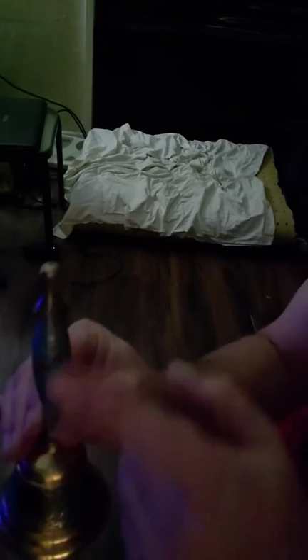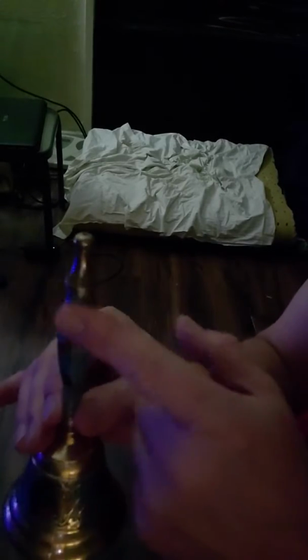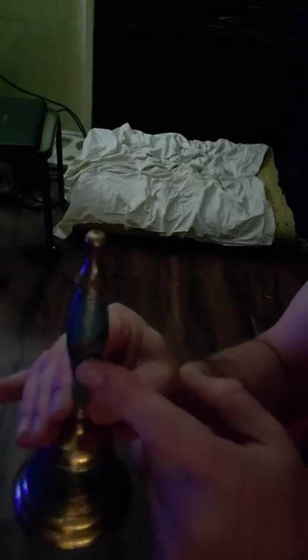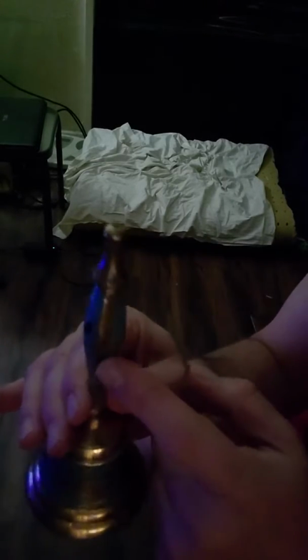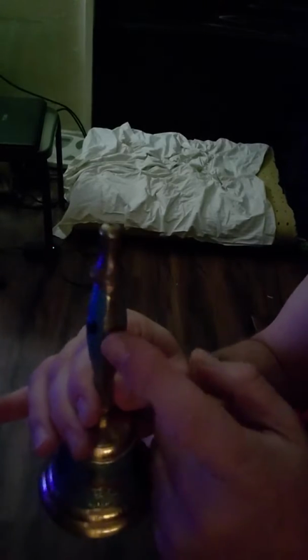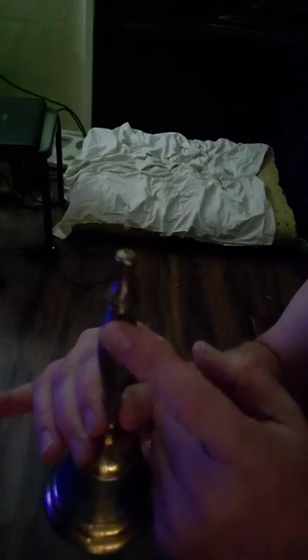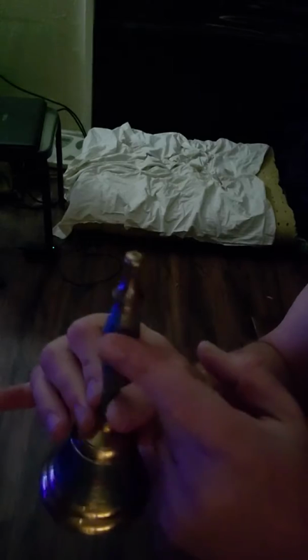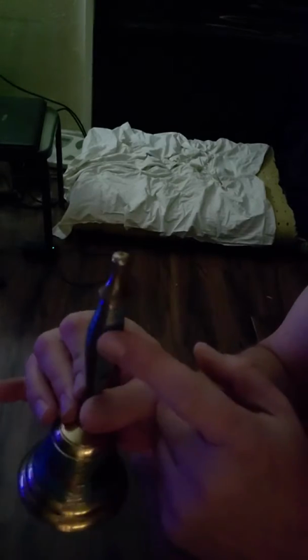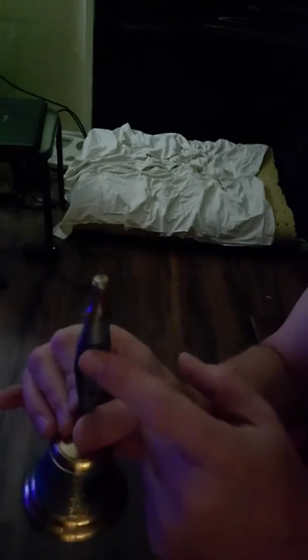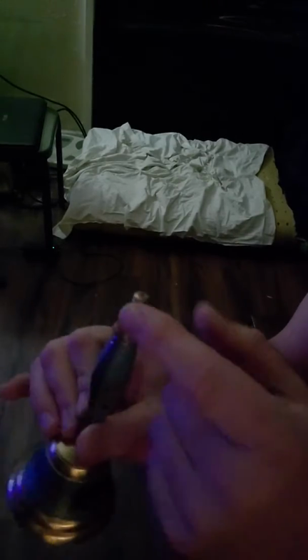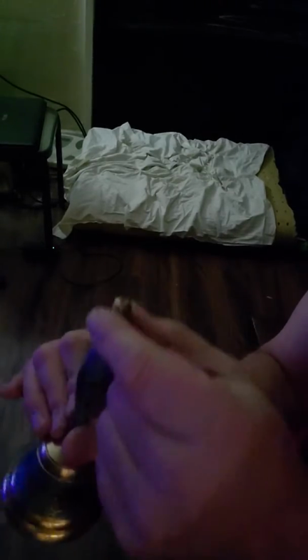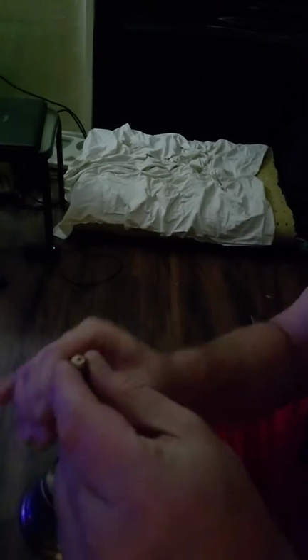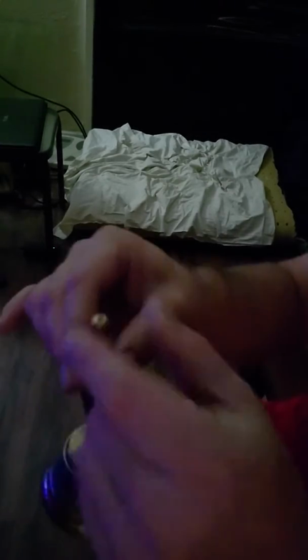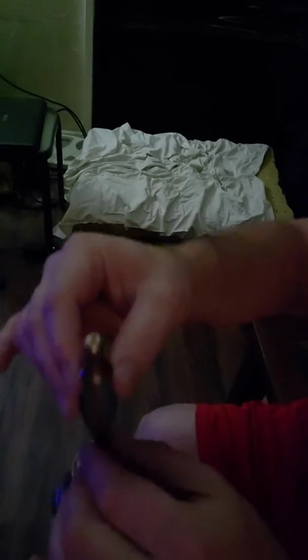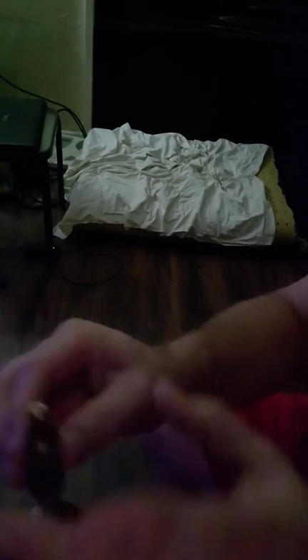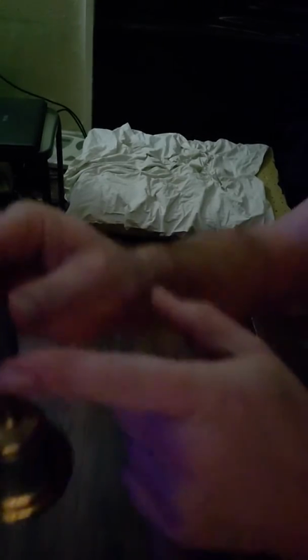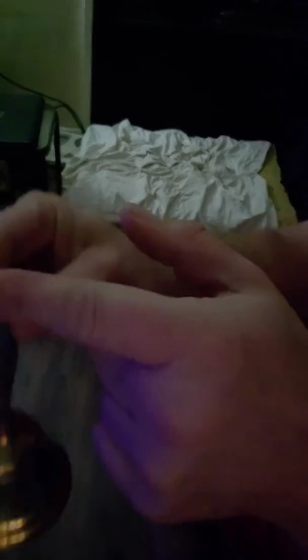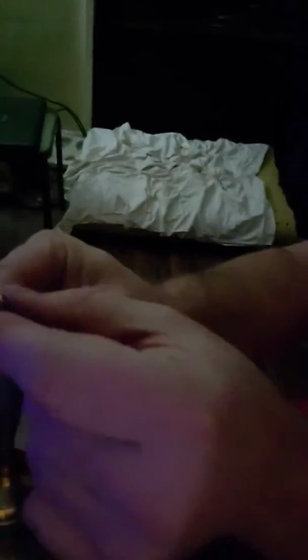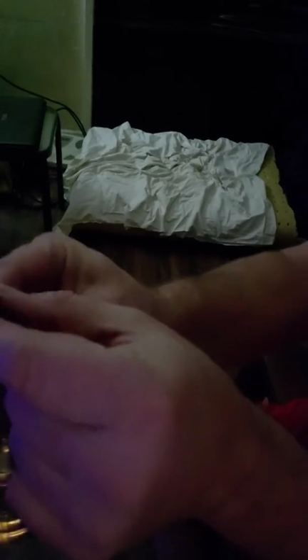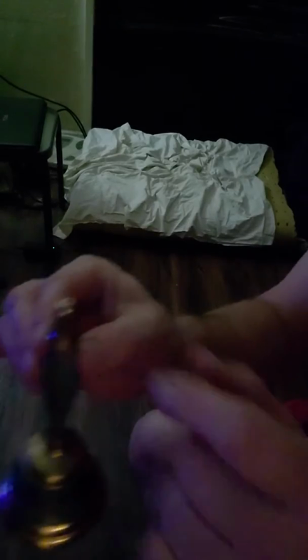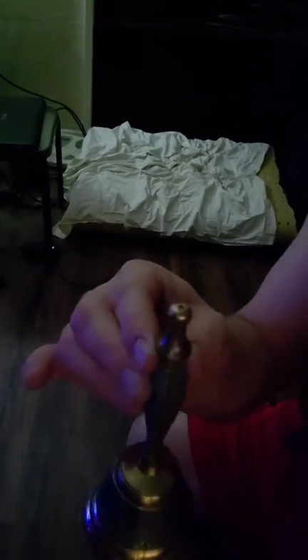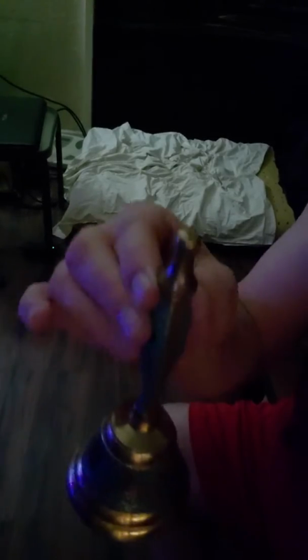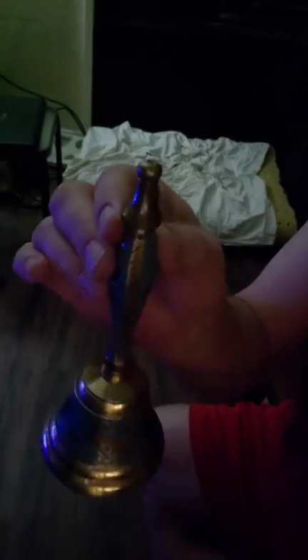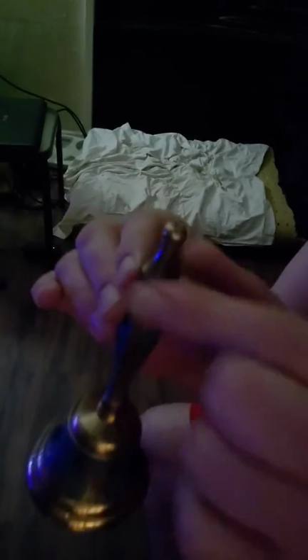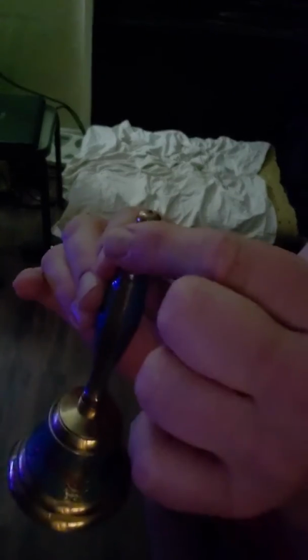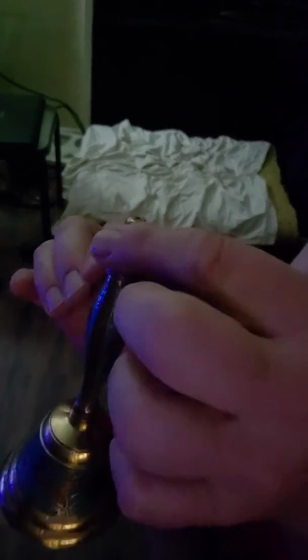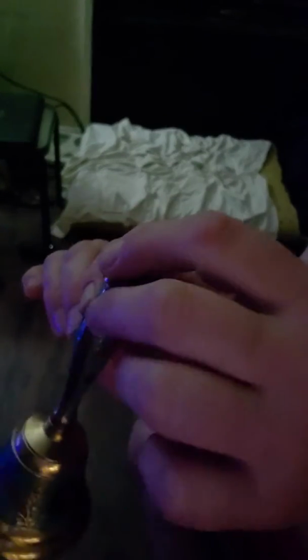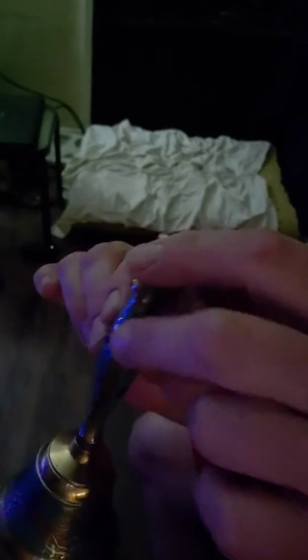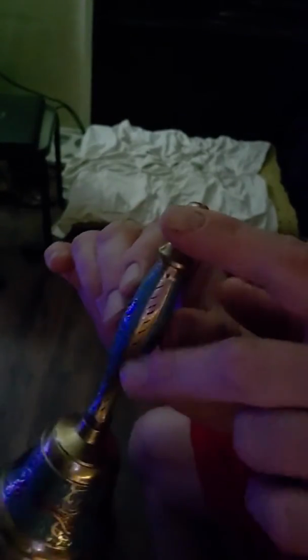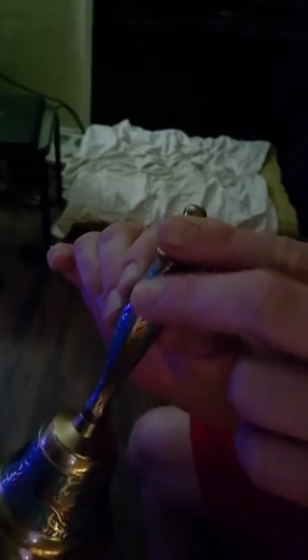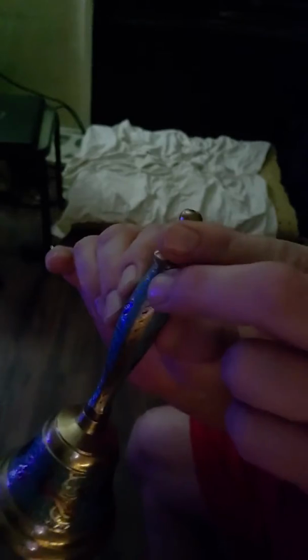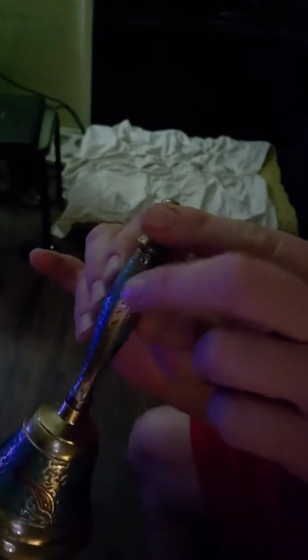You have the part with the paint, and then you have a brass side and you have a brass side, and you got this little thing. So what I do is I put my two fingers — well, depending how big your hands are — I put my two fingers up here. I put it right on the brass part here.